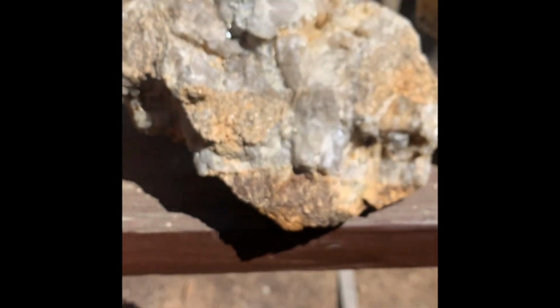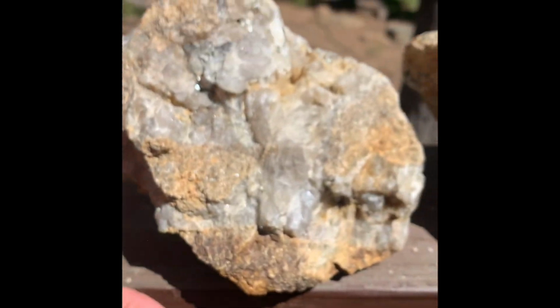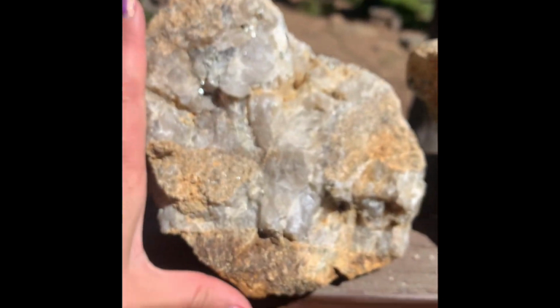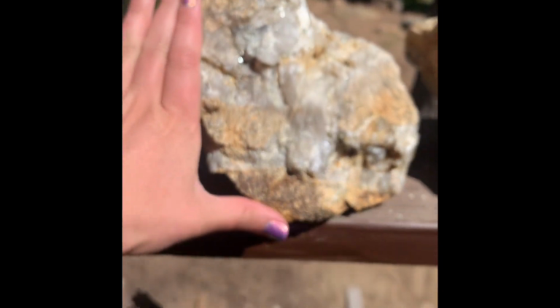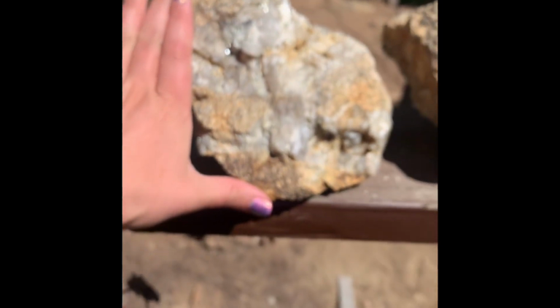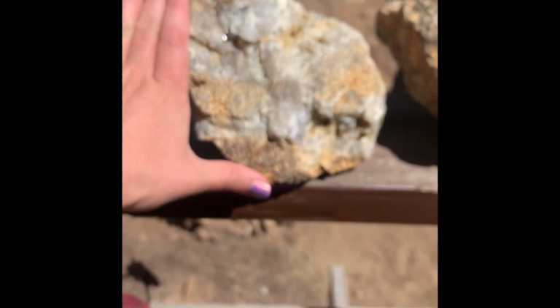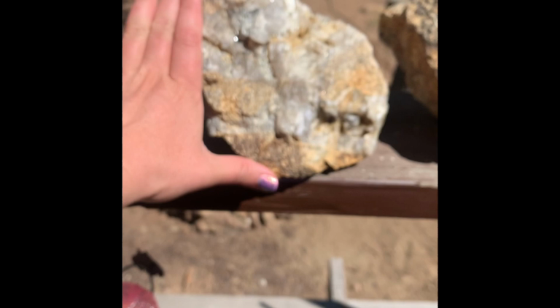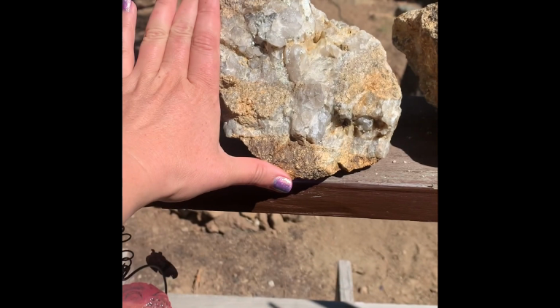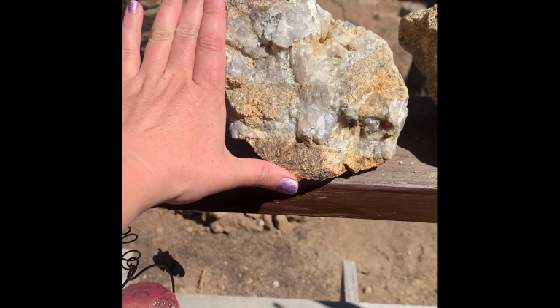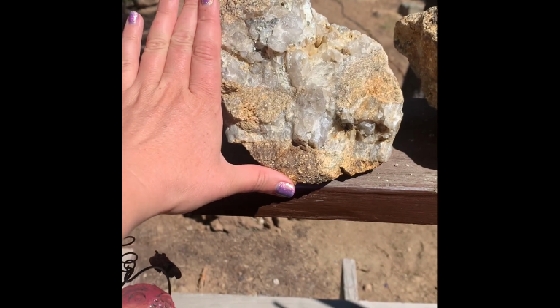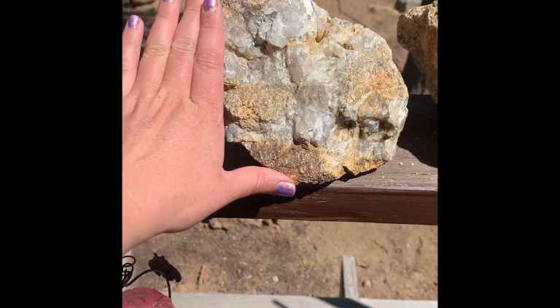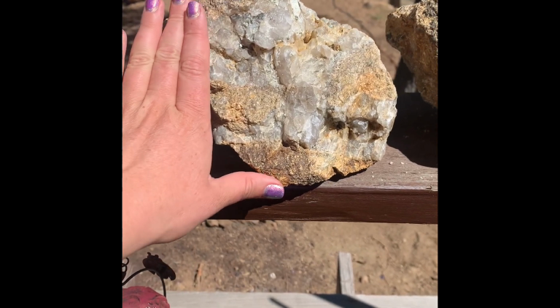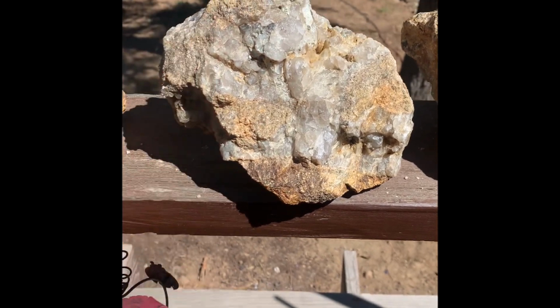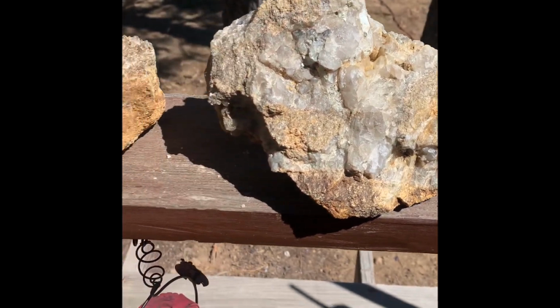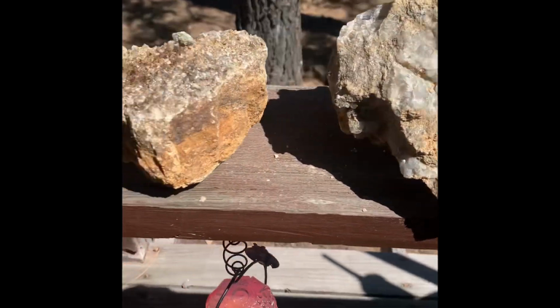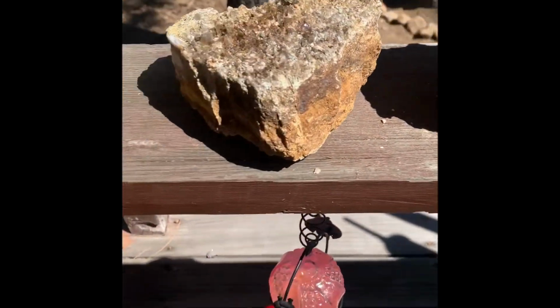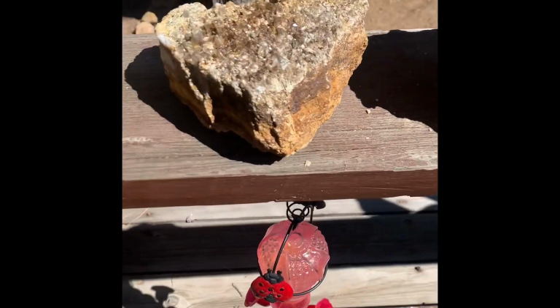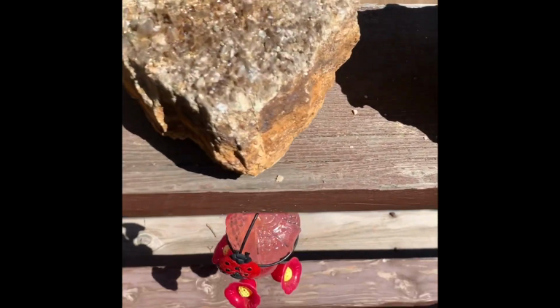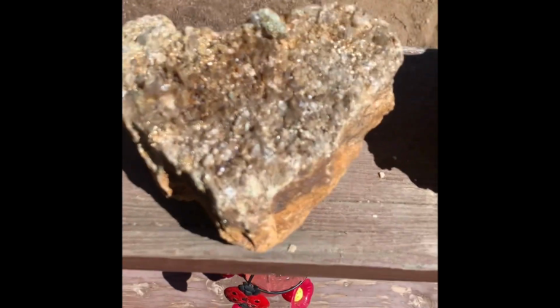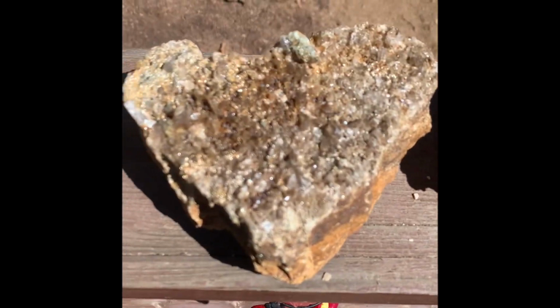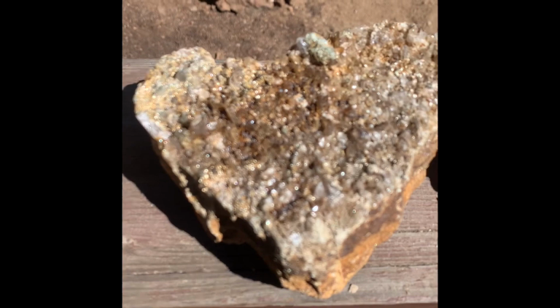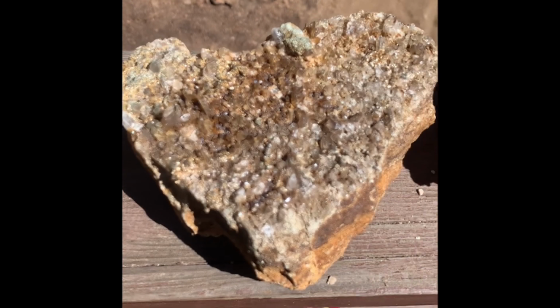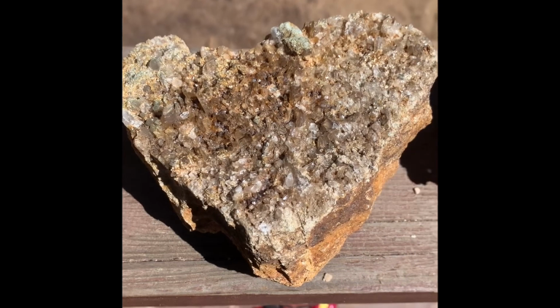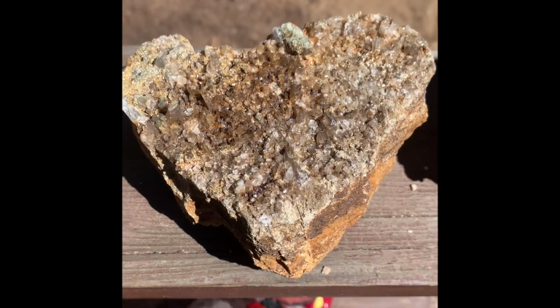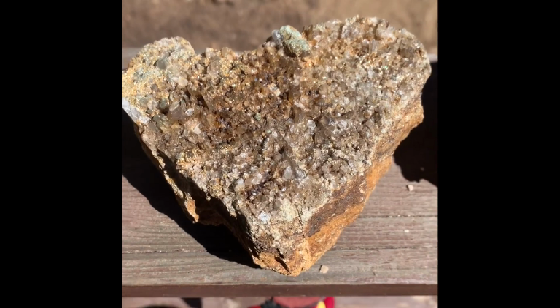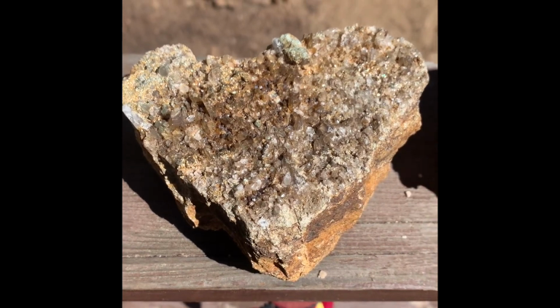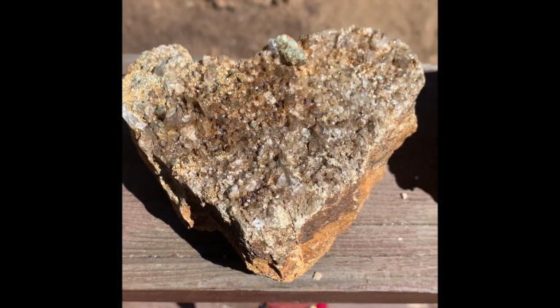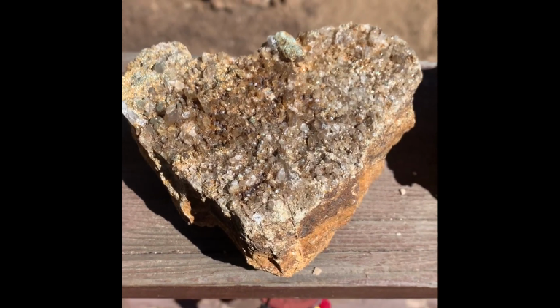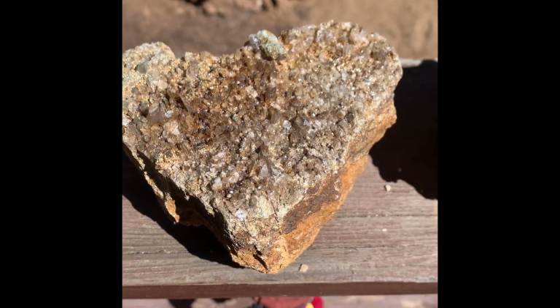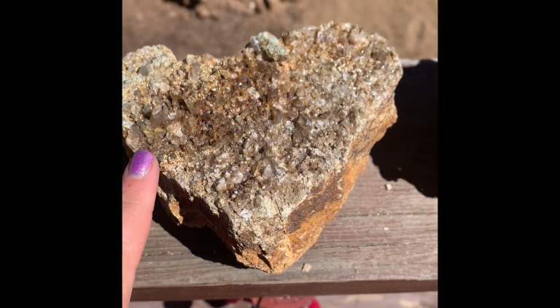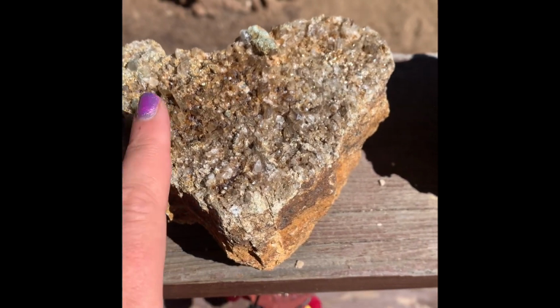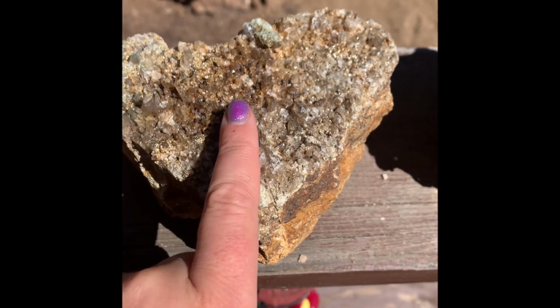That's a pretty big piece right there. Hauled that baby out. This one's really cool — it is heart-shaped, and it's a bunch of little crystals in there.